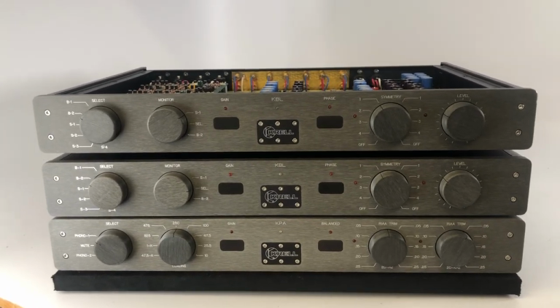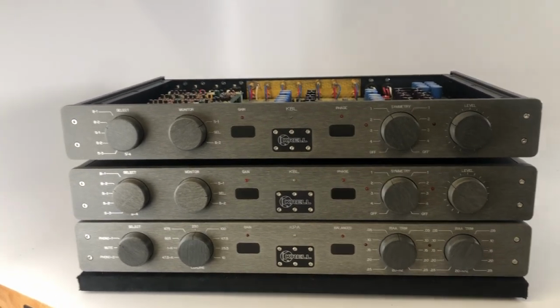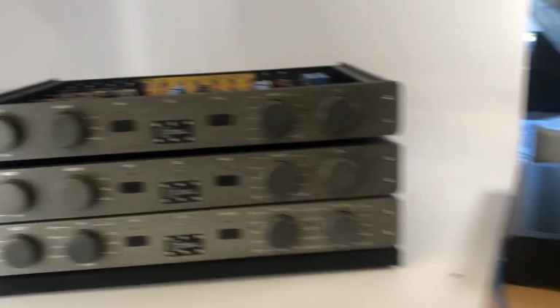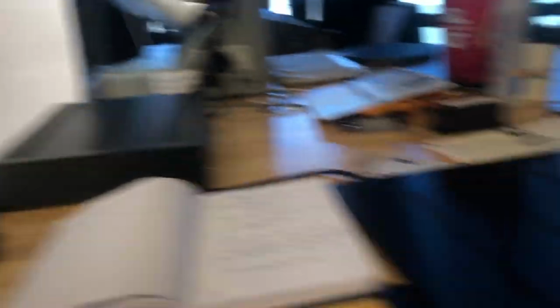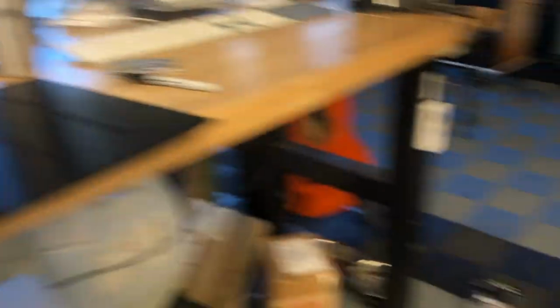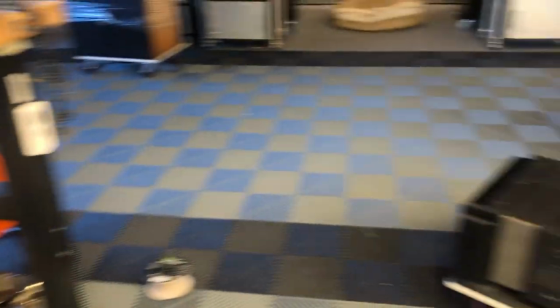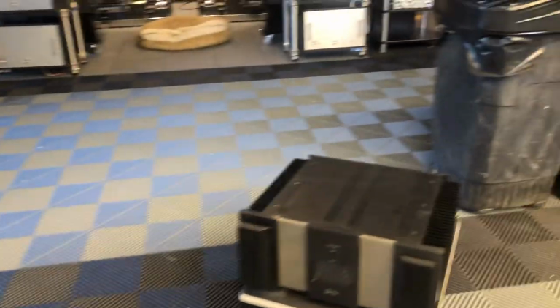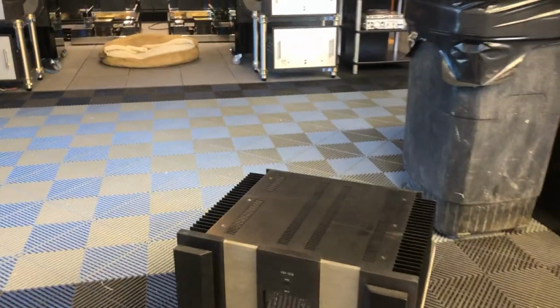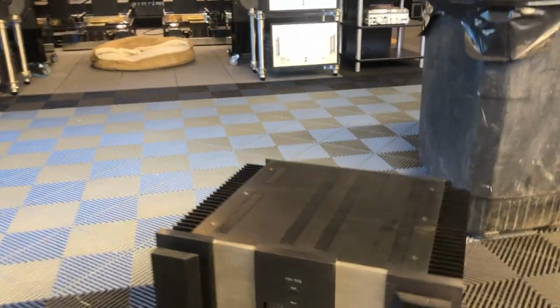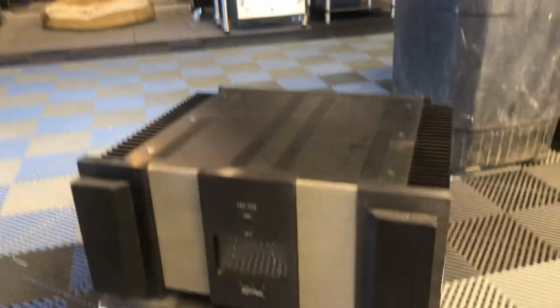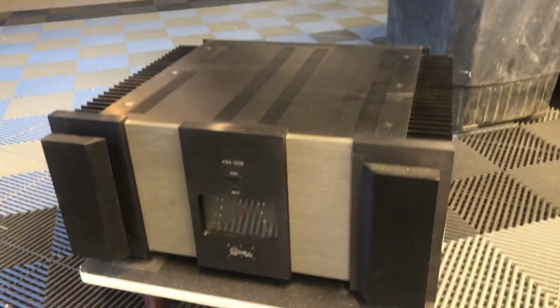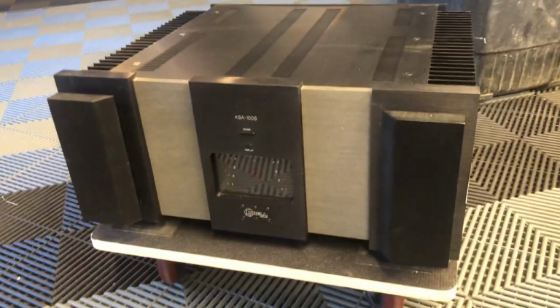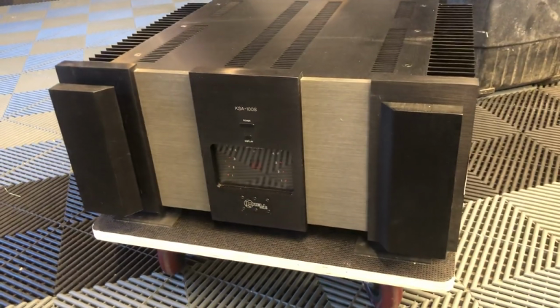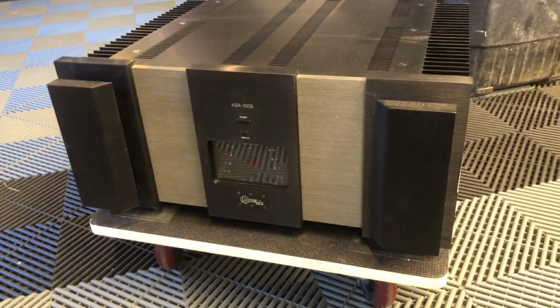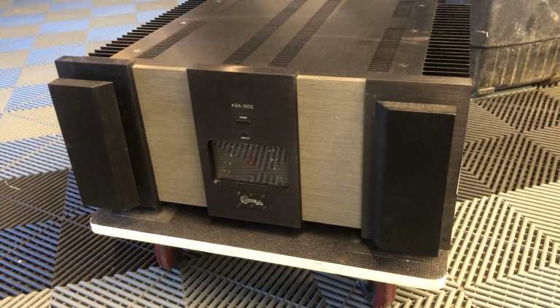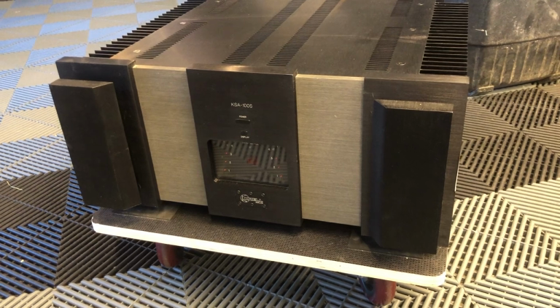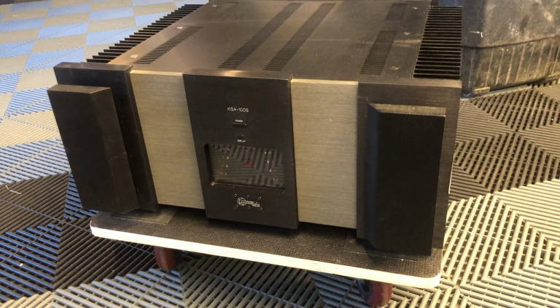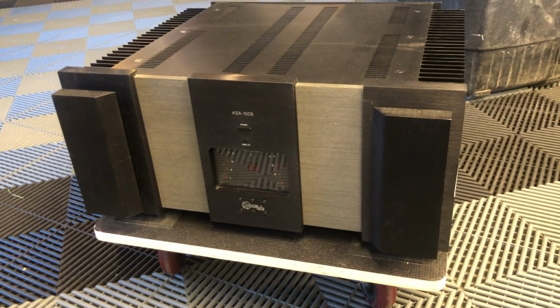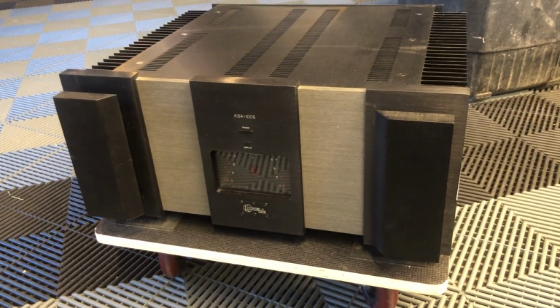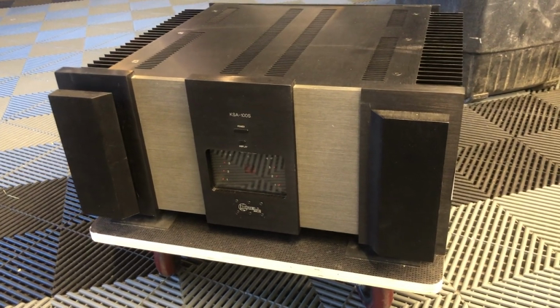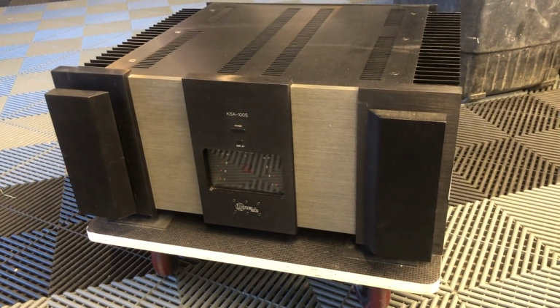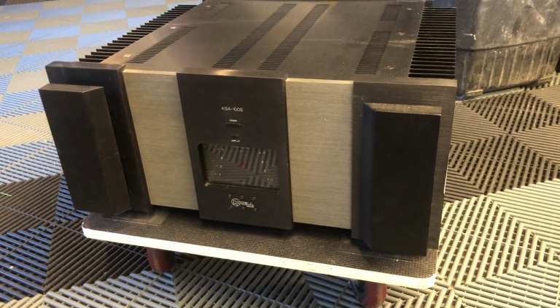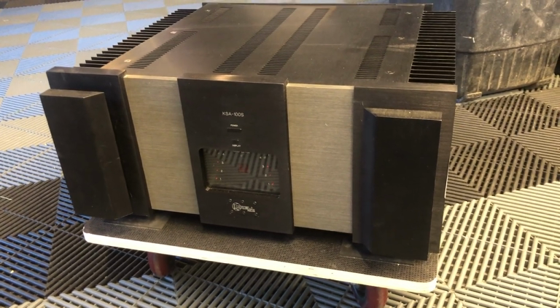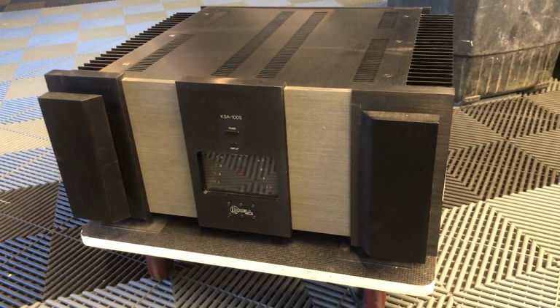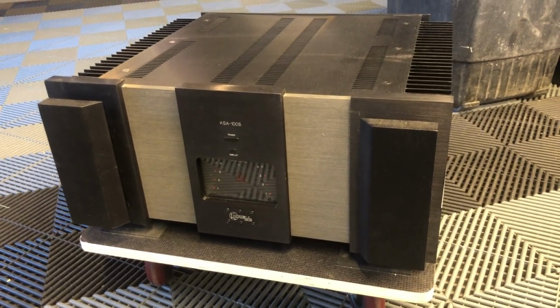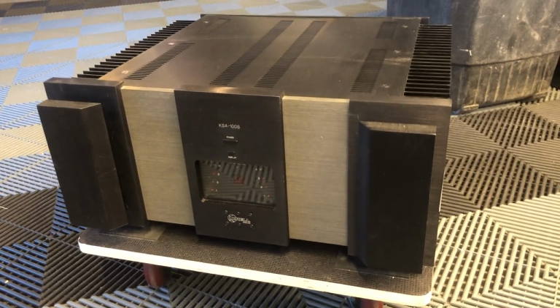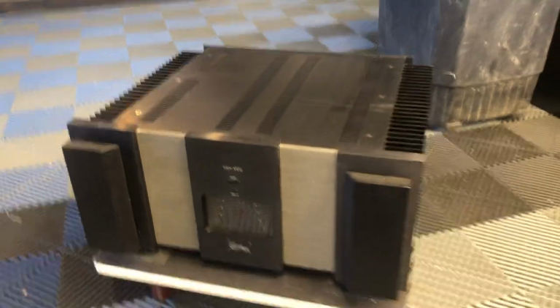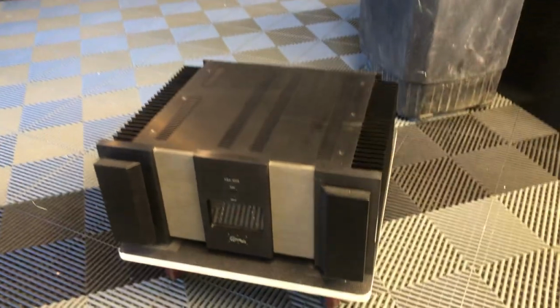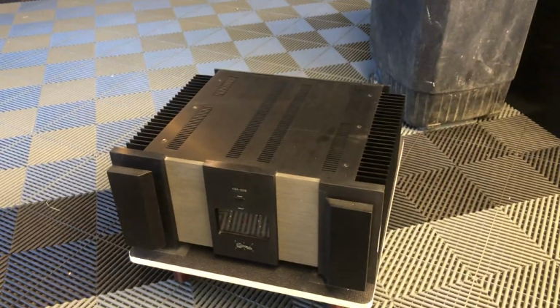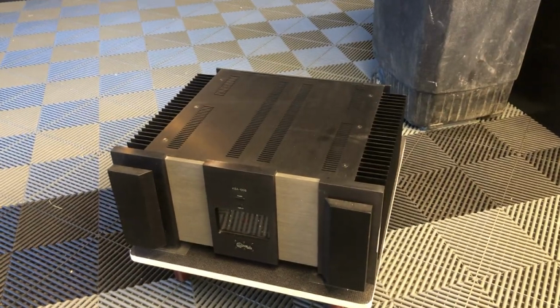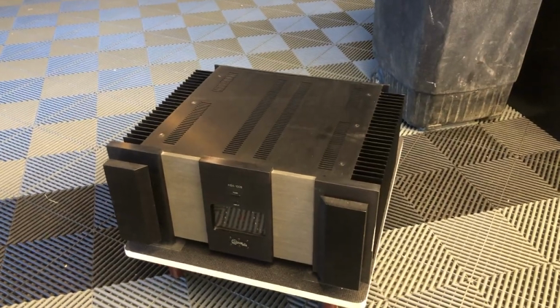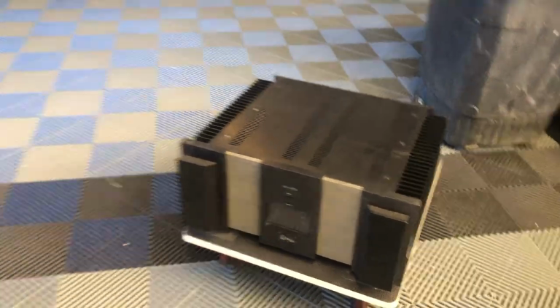So what would be a great amplifier to pair with this in the 1990s? Well, we've got one right here that's about to ship — the KSA 100S. It's a very sought-after 100-watt solid-state Class A amplifier from Krell with a sliding bias. And obviously it matches aesthetically.